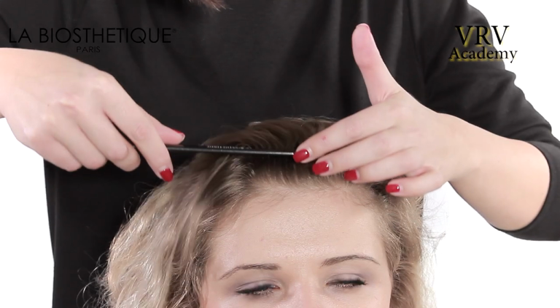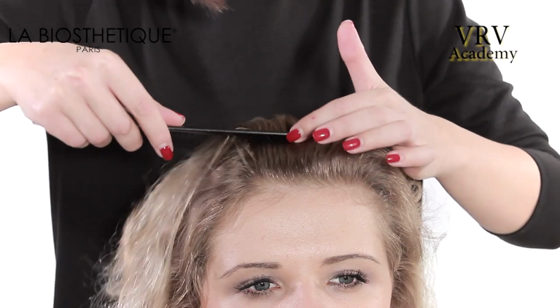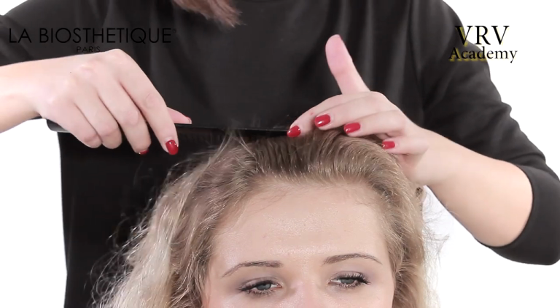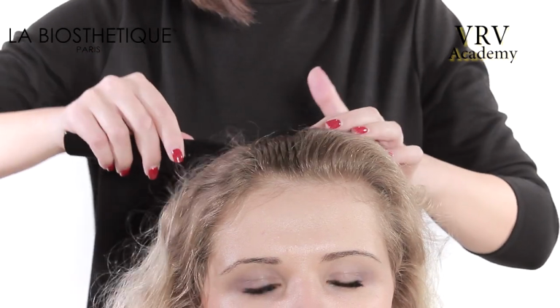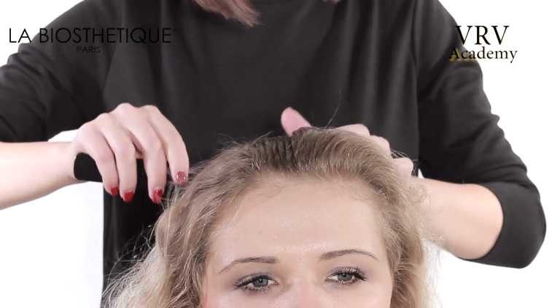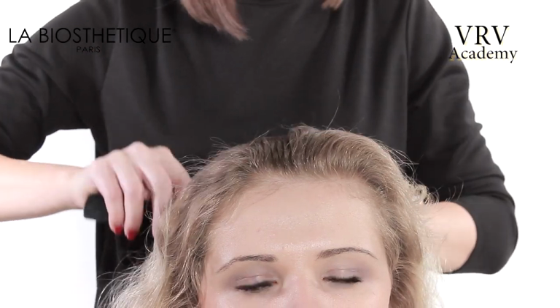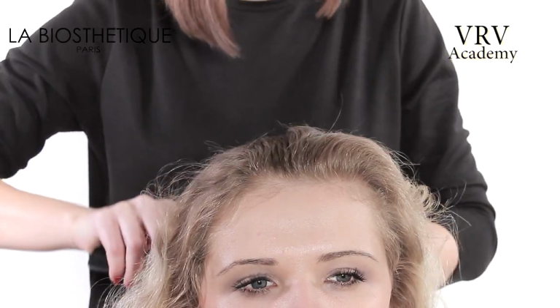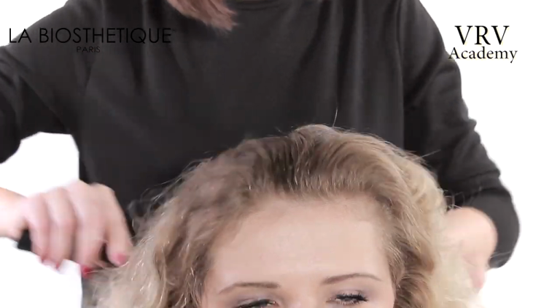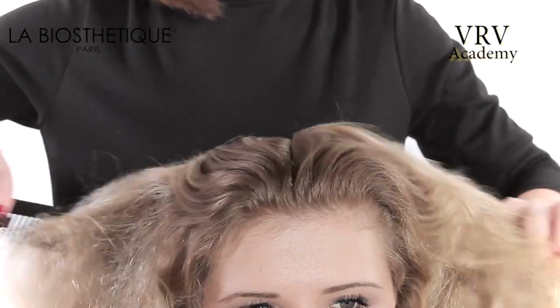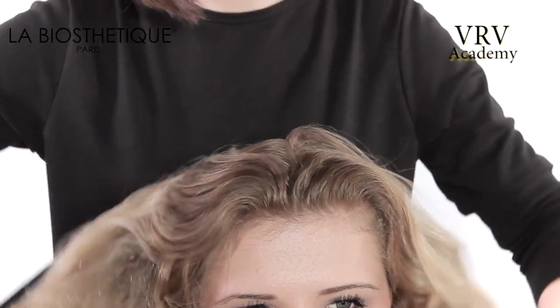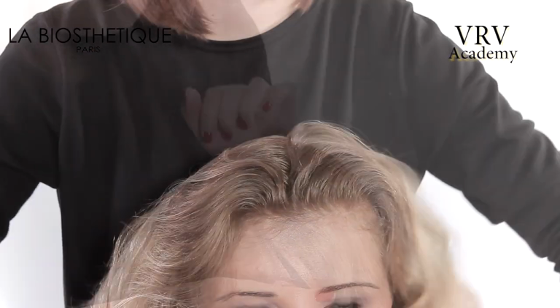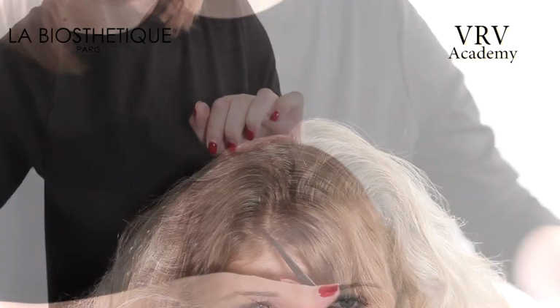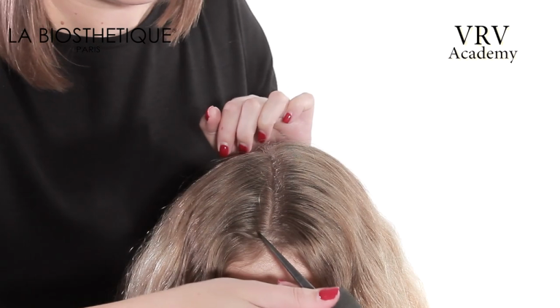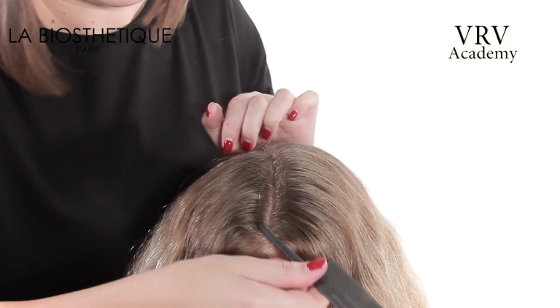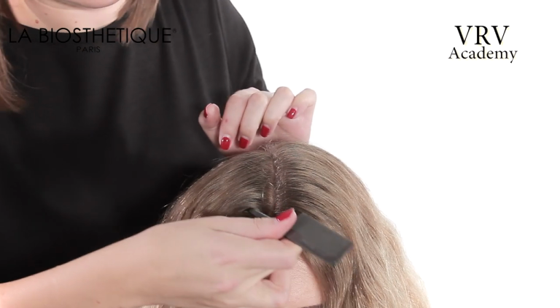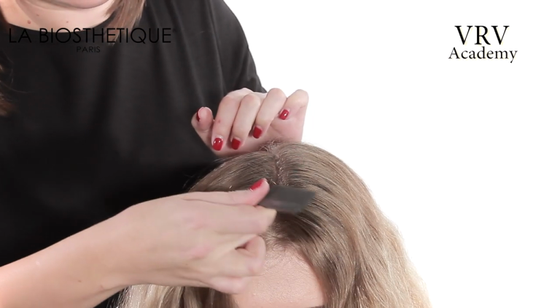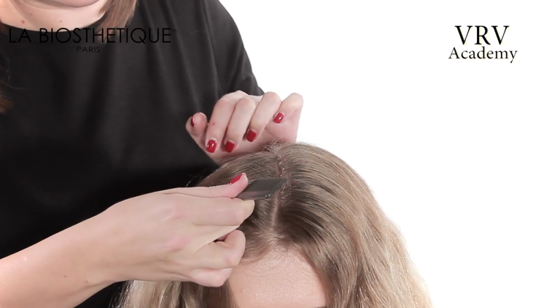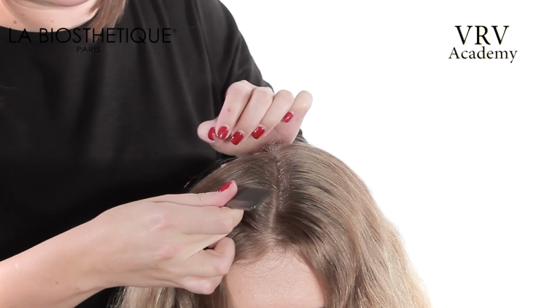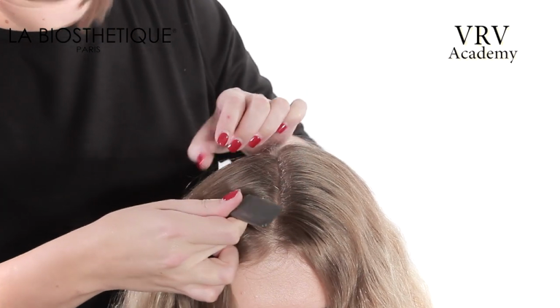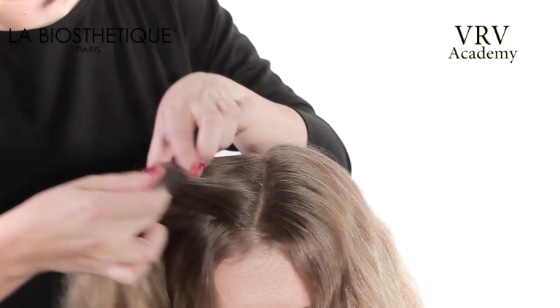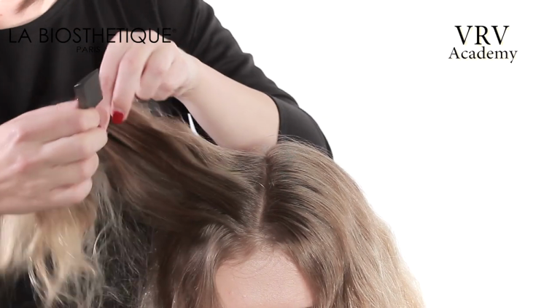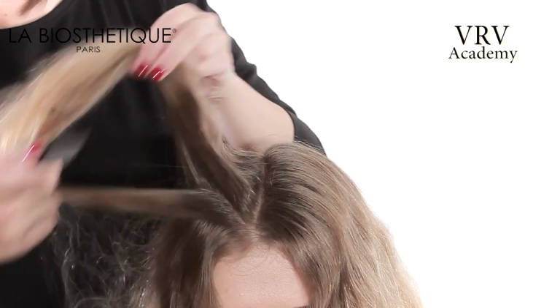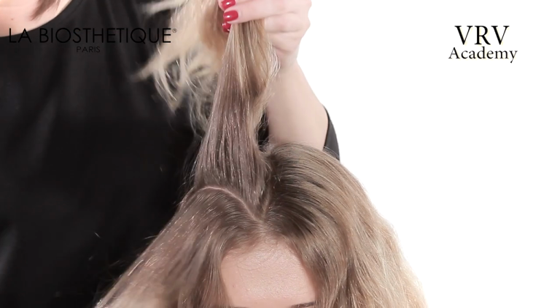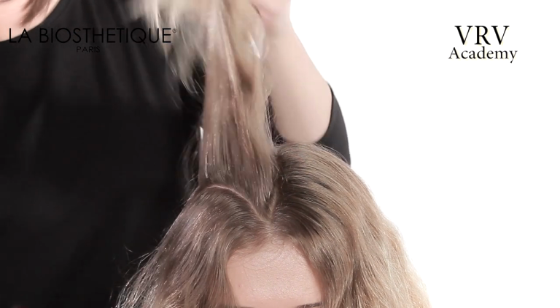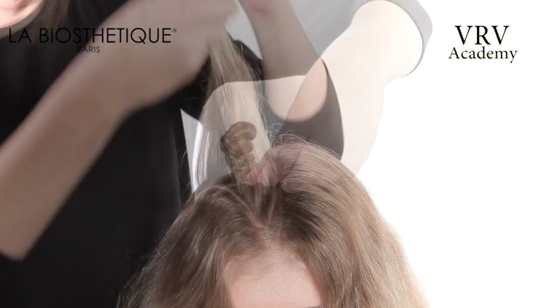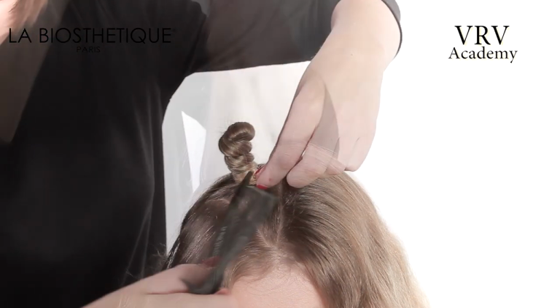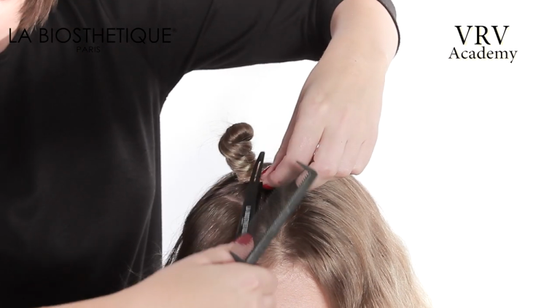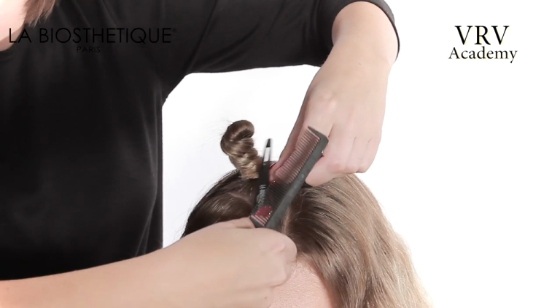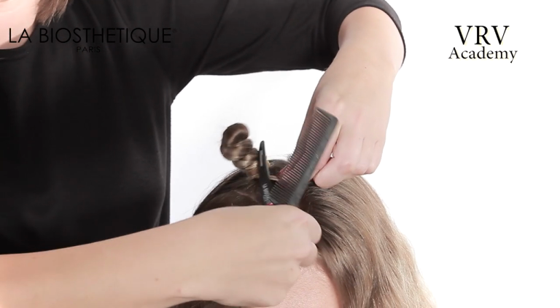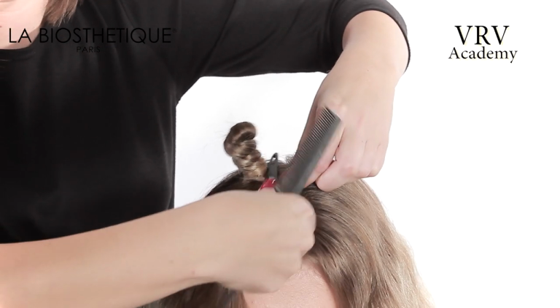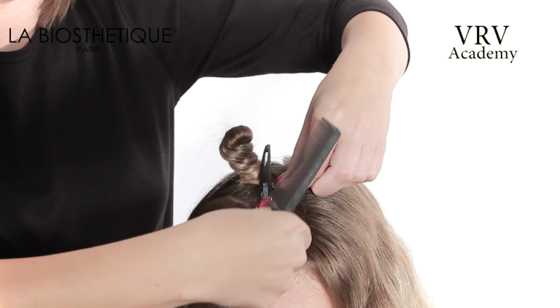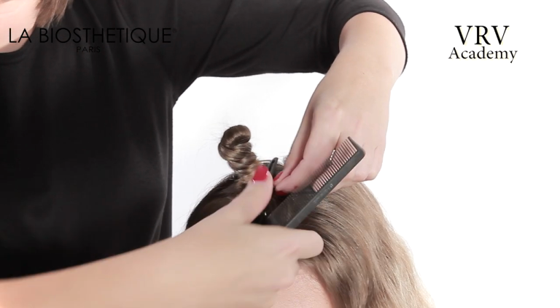The profile pattern is taken from the center forehead to the center nape. The radial pattern is taken from the top of the crown to the top of the ear on both sides. To create the top sections, a V-parting is taken from the center forehead to the higher recession.